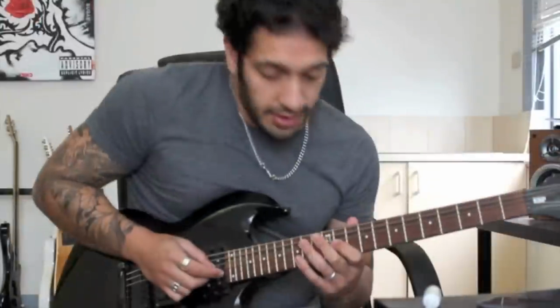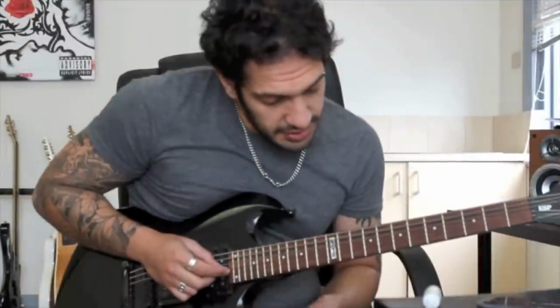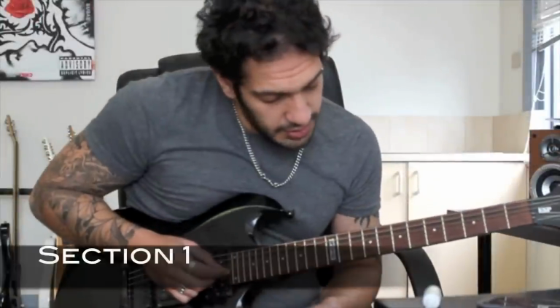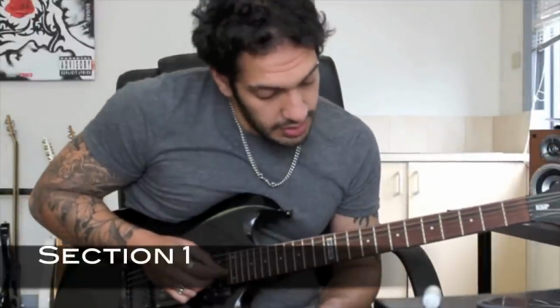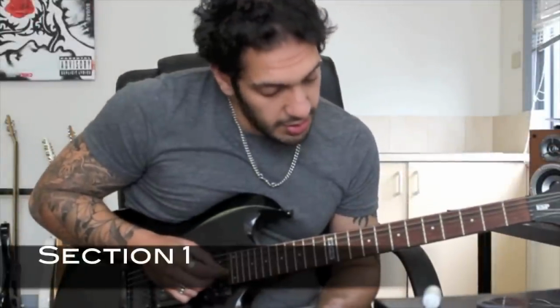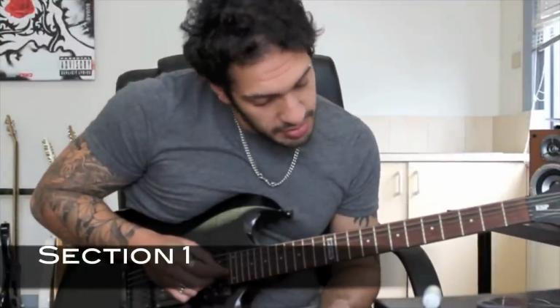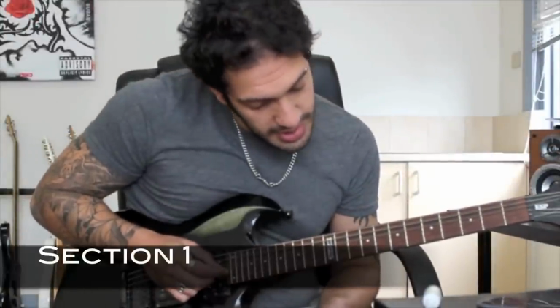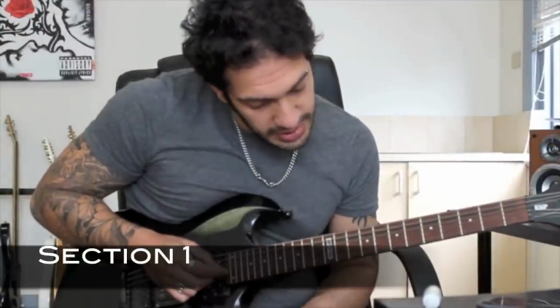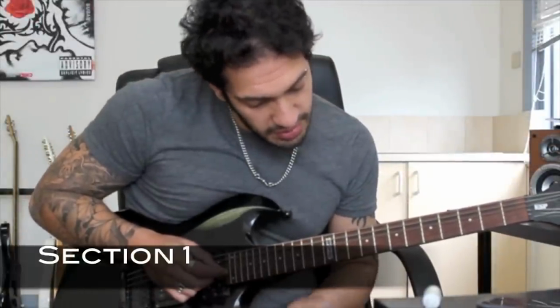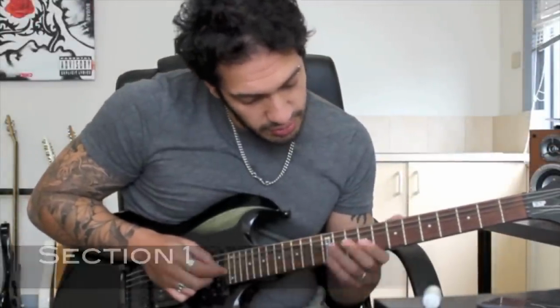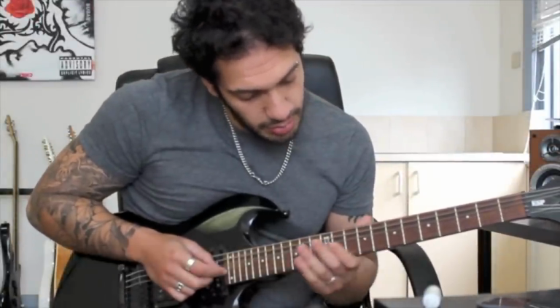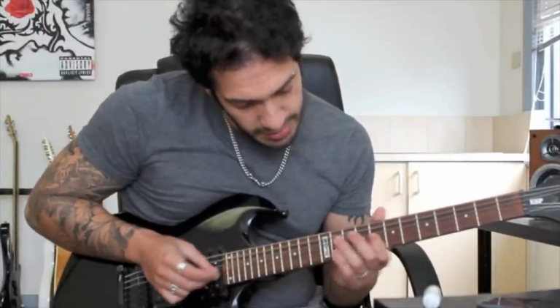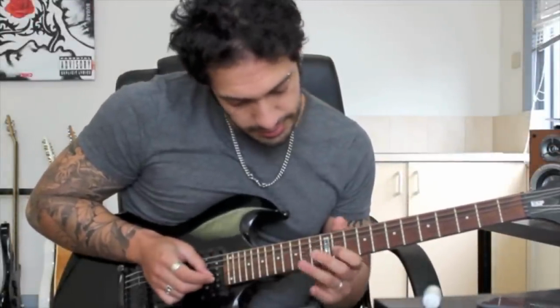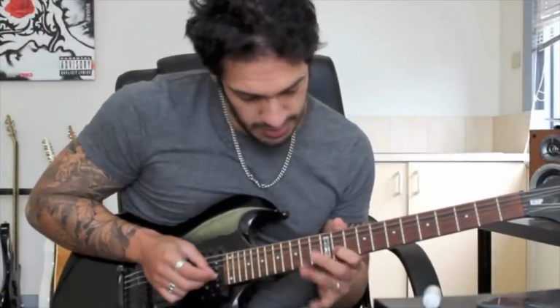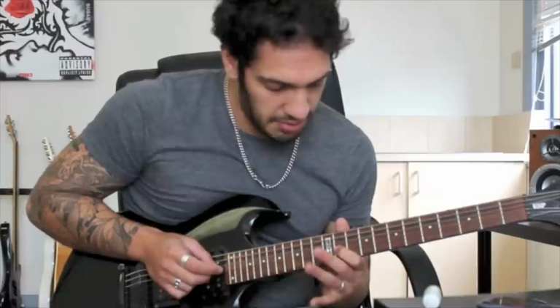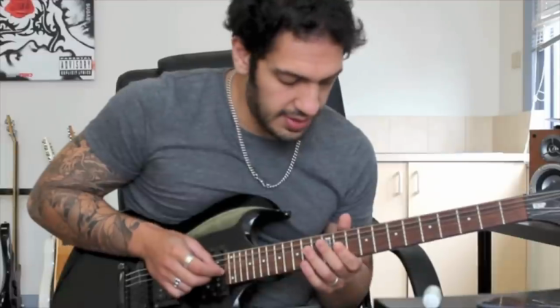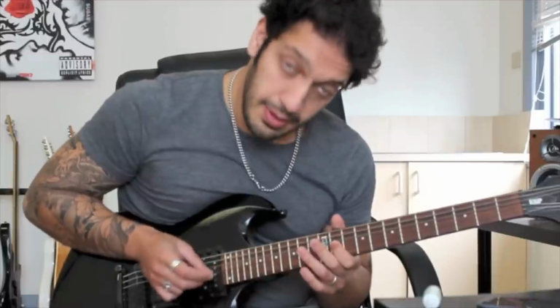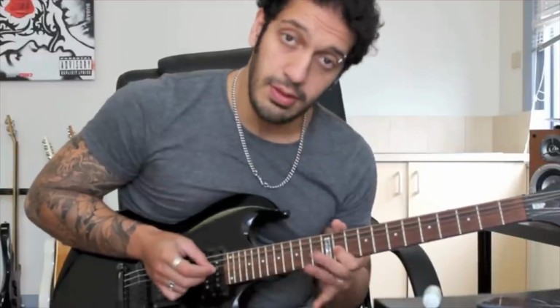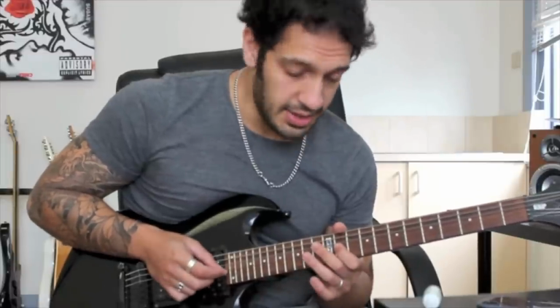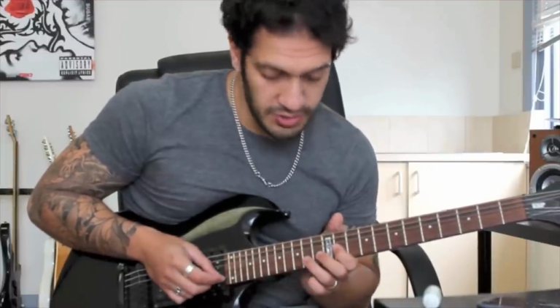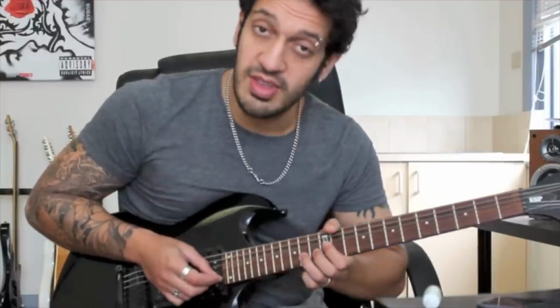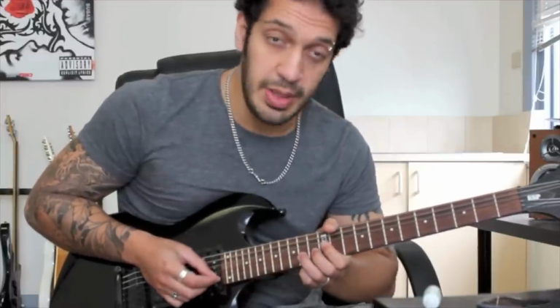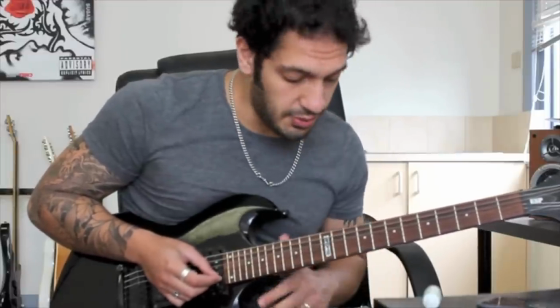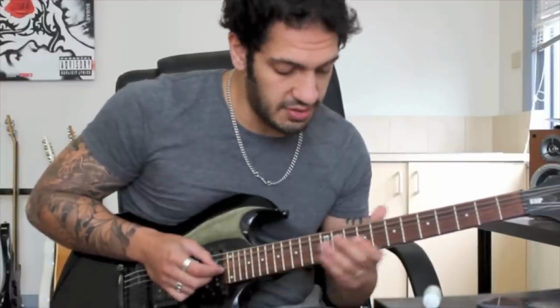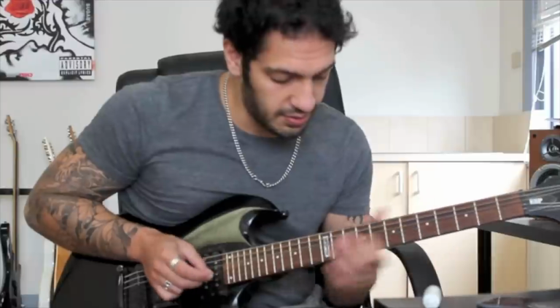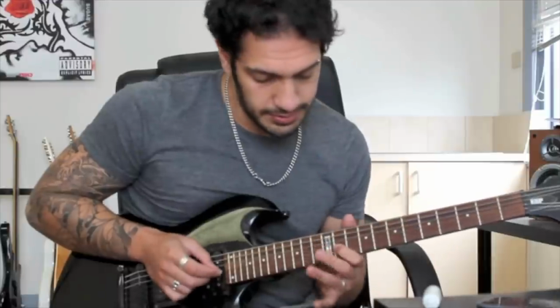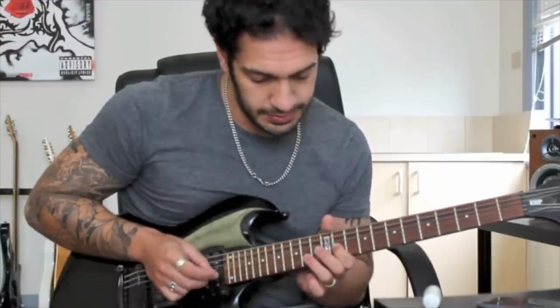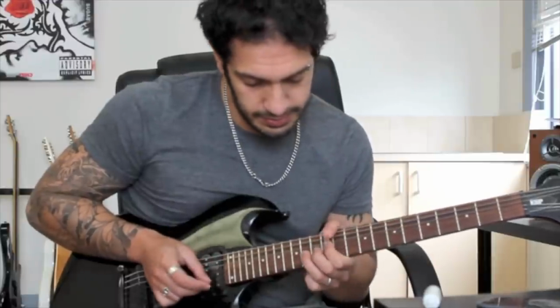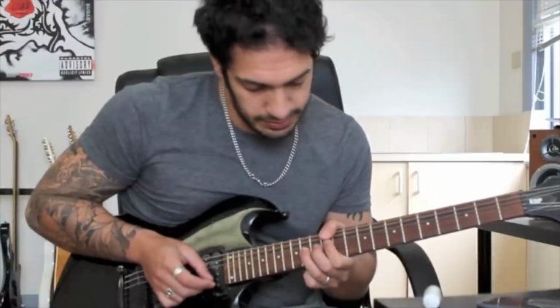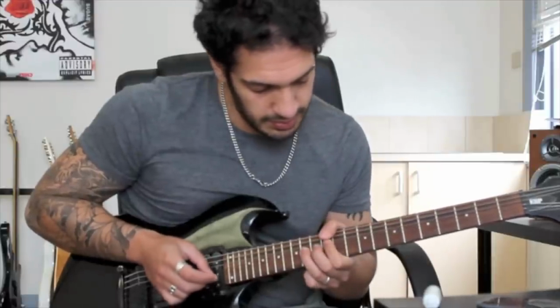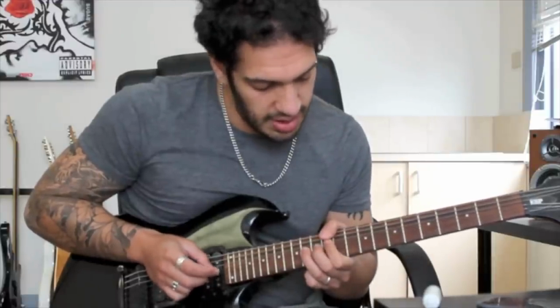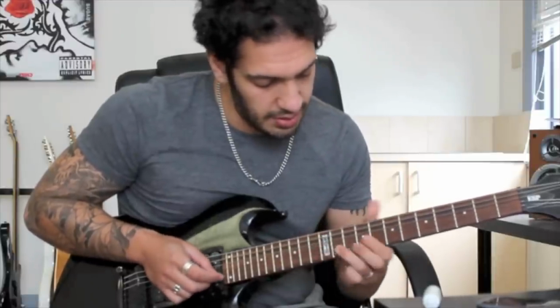Let's take a look at the first section. I want to start with a slide into 11 of the 3rd string with my pointer. And when I get there, I hit it 2 more times and then you'll bend on 14 of the 2nd. And after that I go.